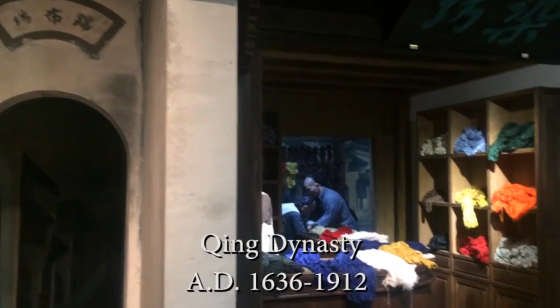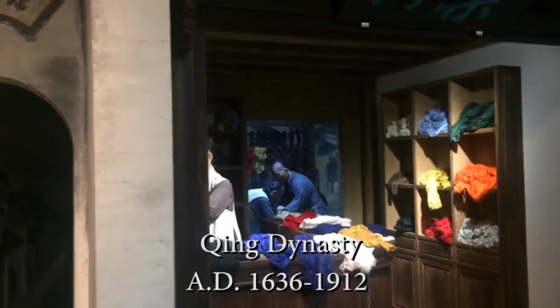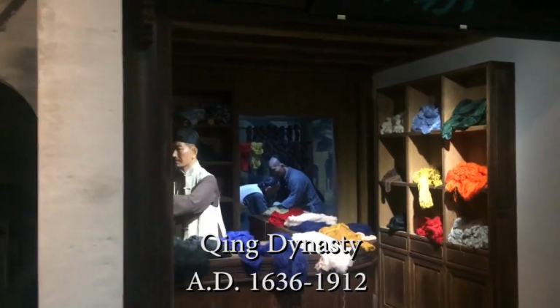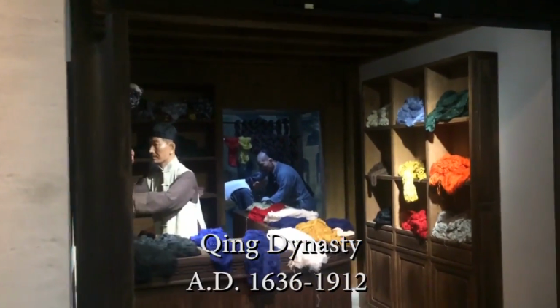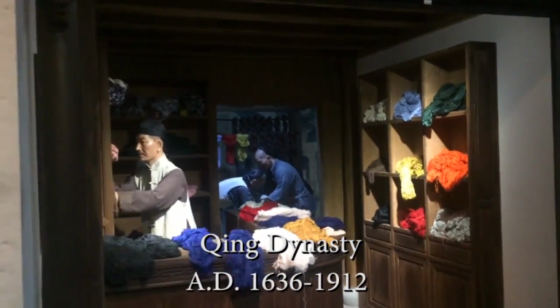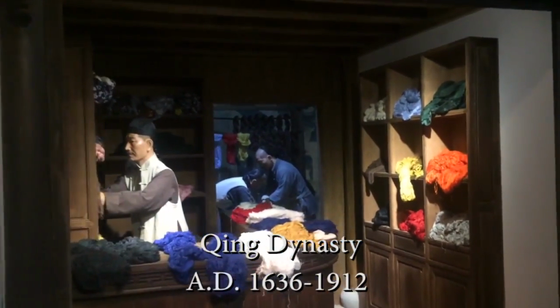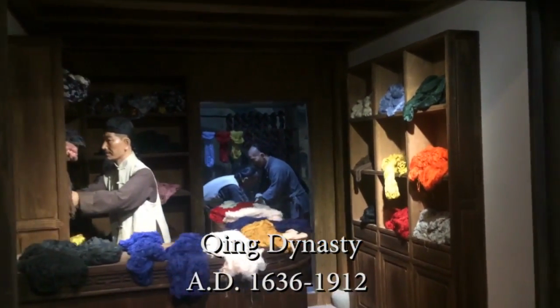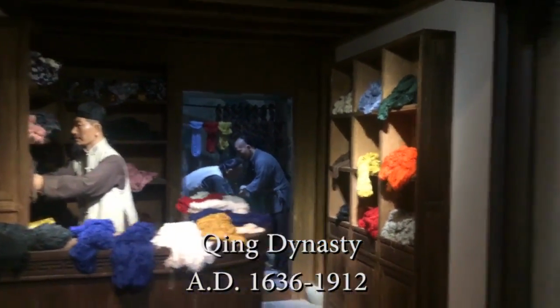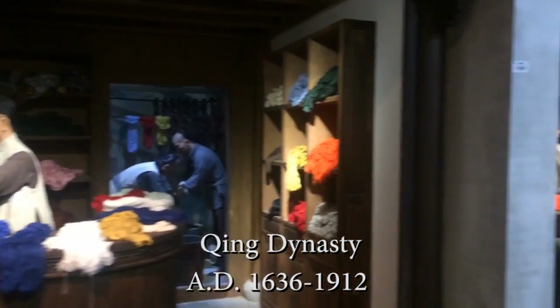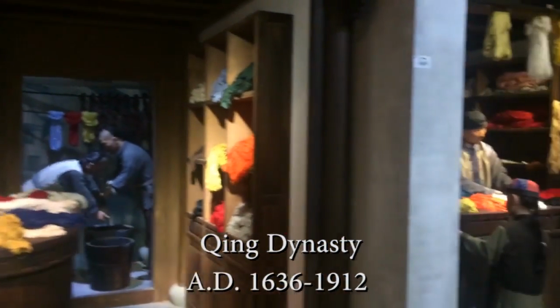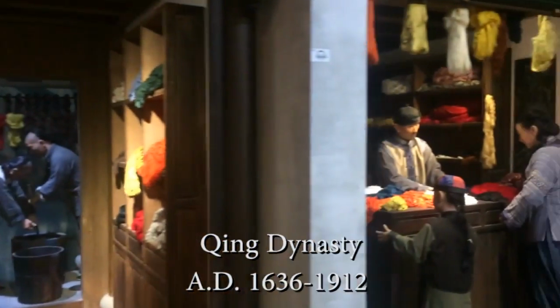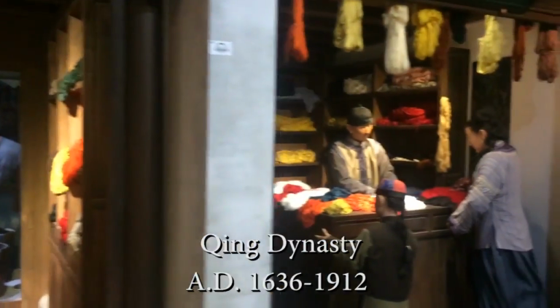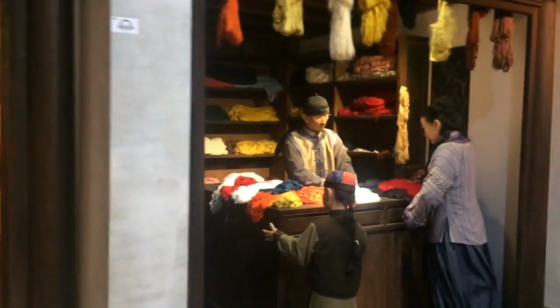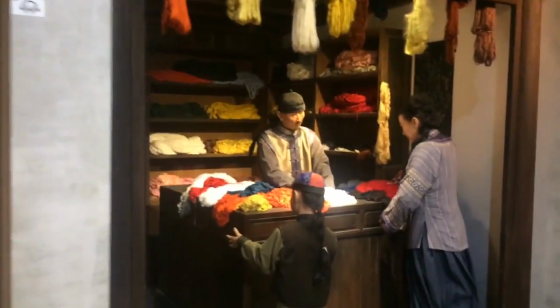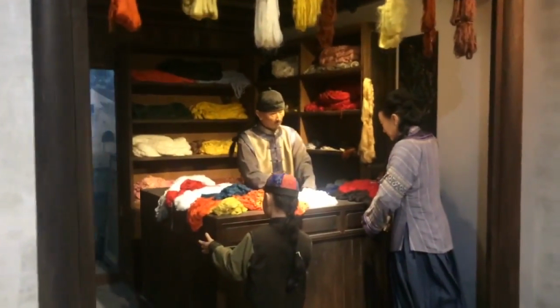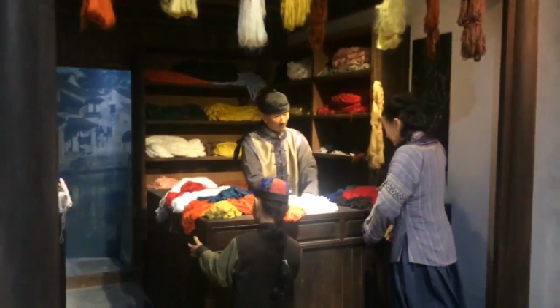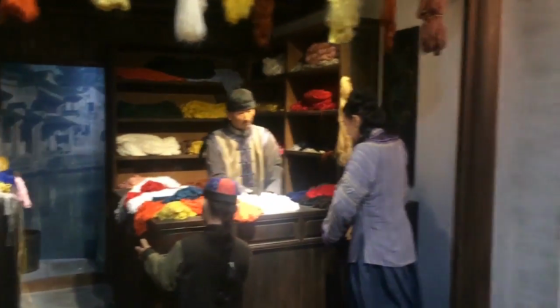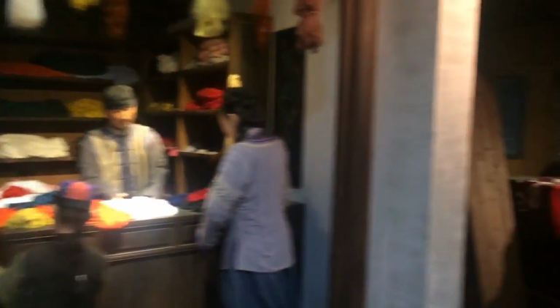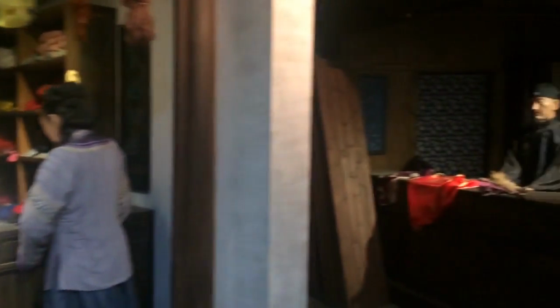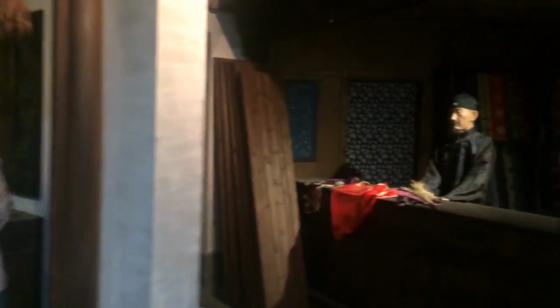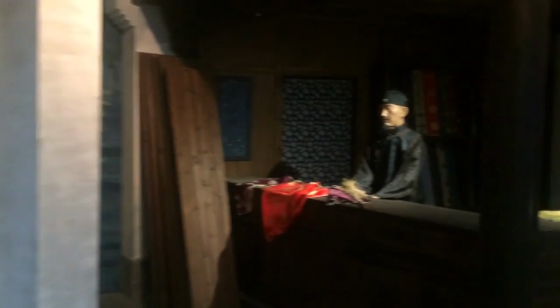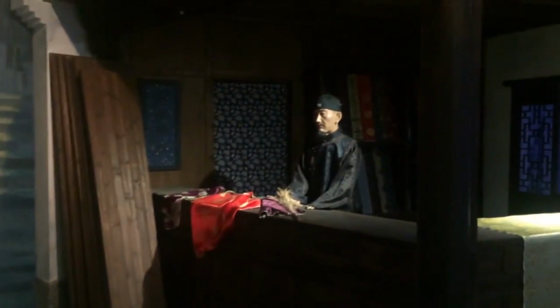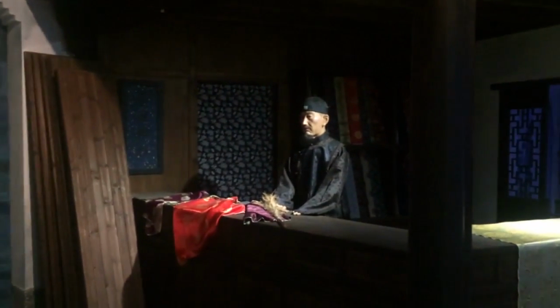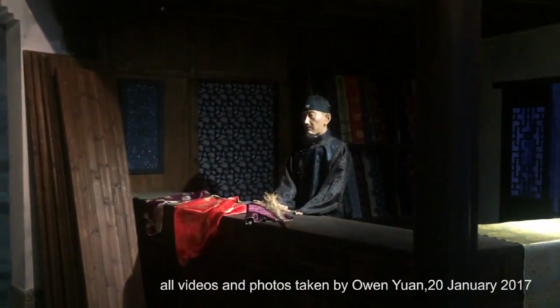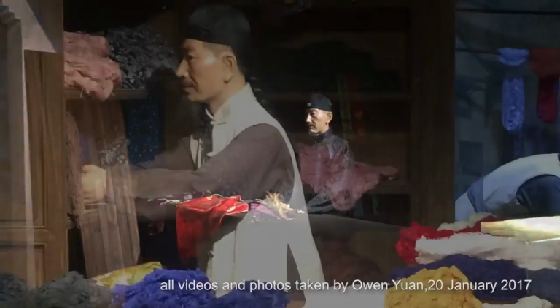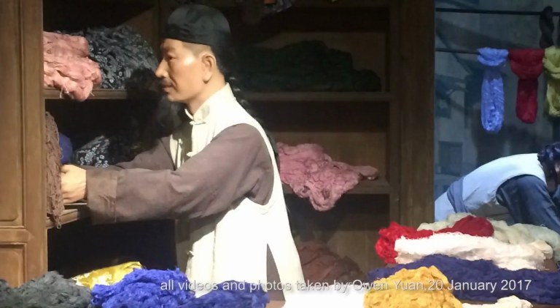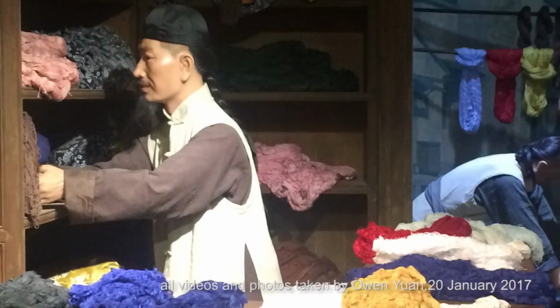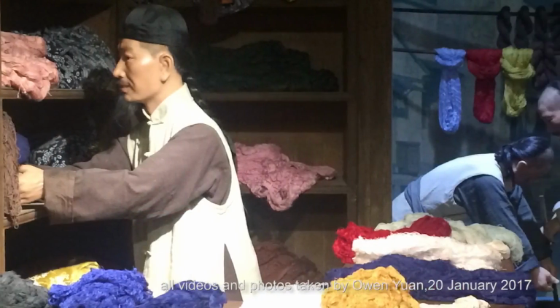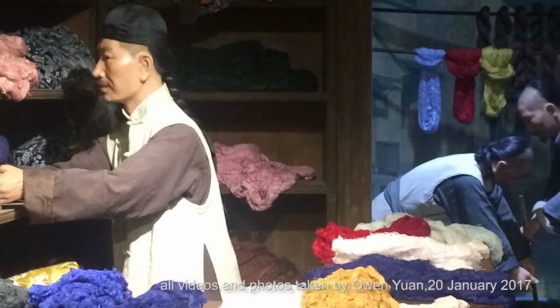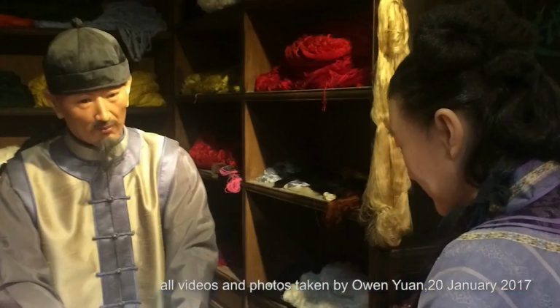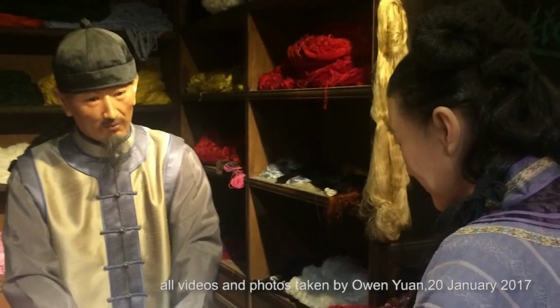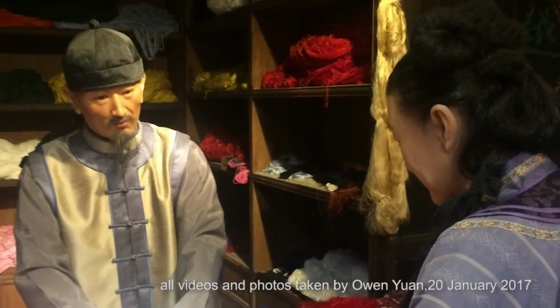Down to the Qing dynasty, some blockade products entered the private sectors gradually. From wax models in the museum, you can see rich people purchasing these blockades as their daily wear.